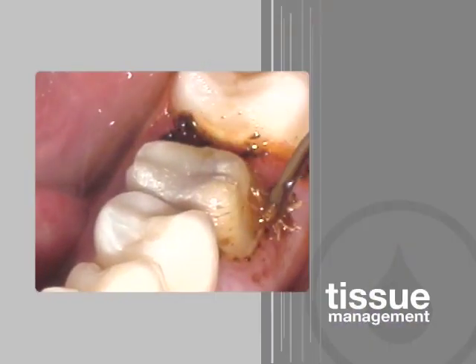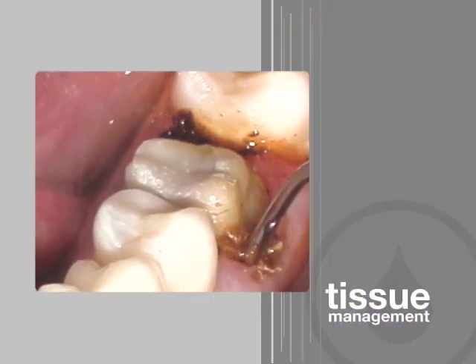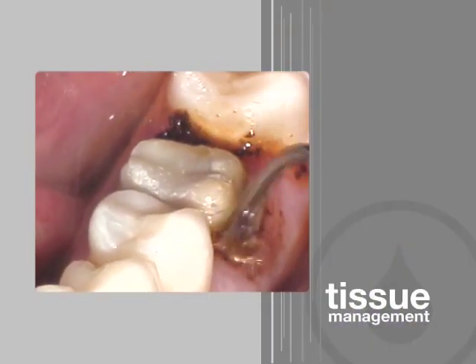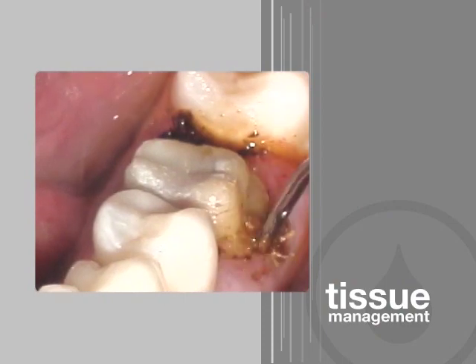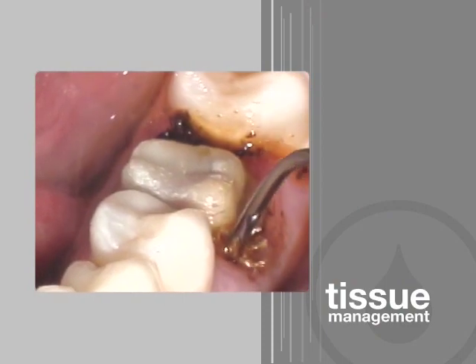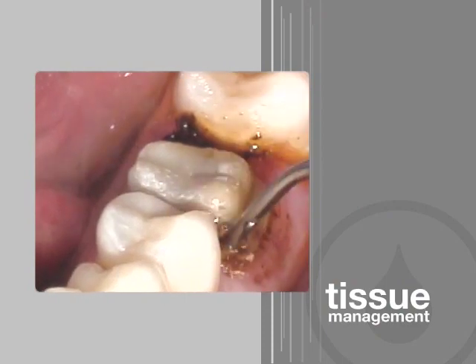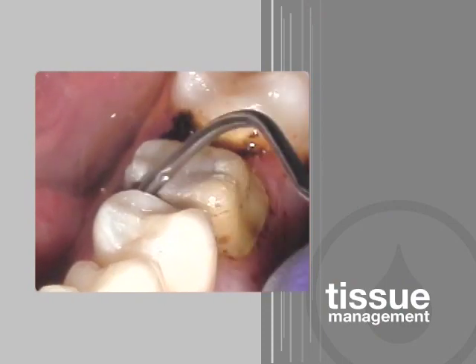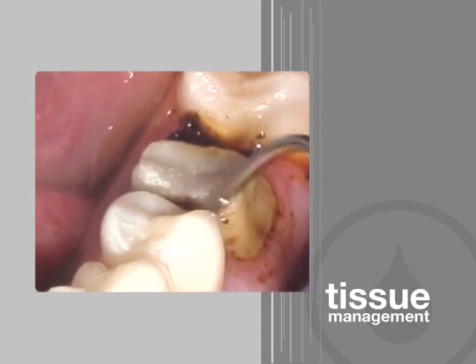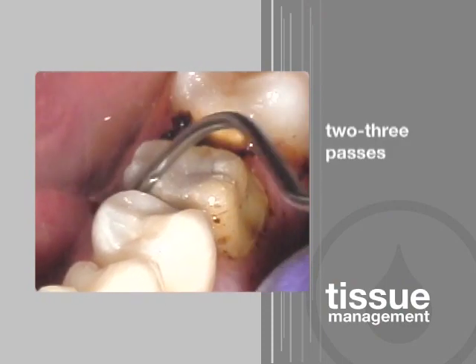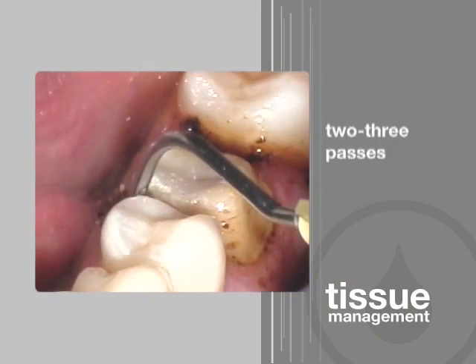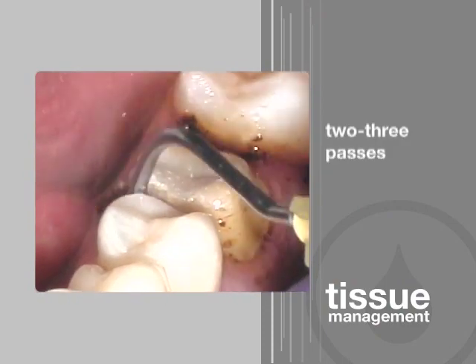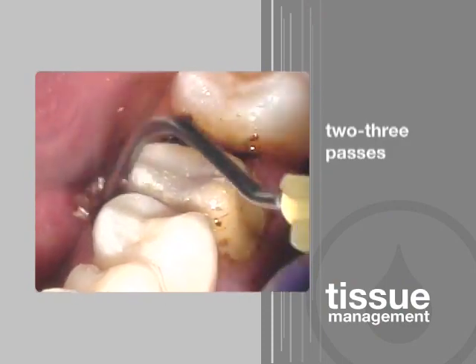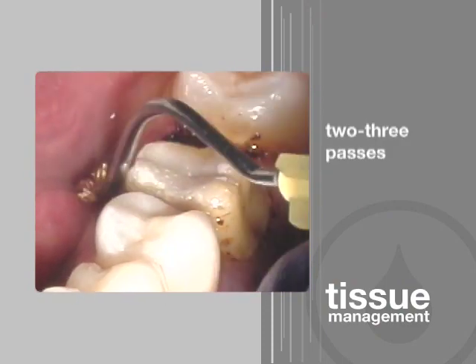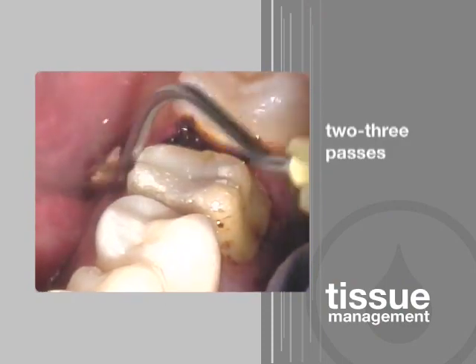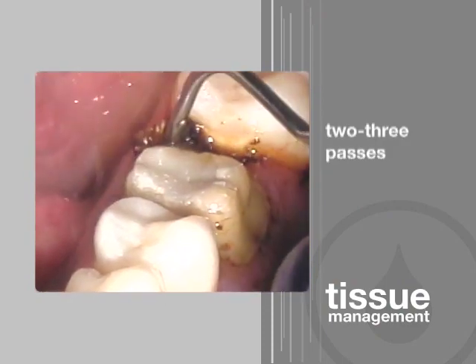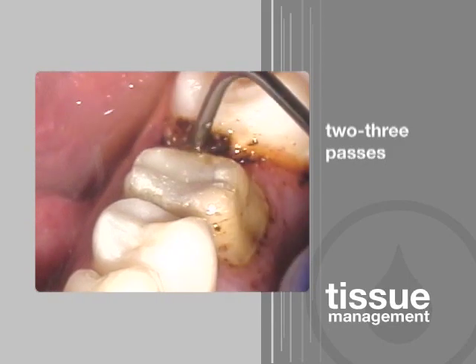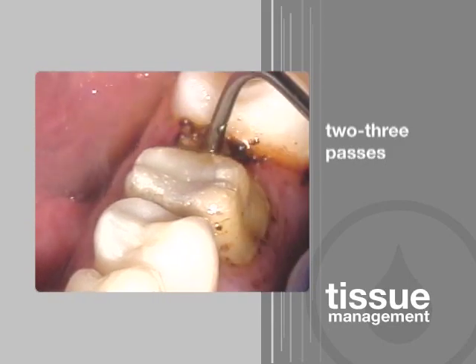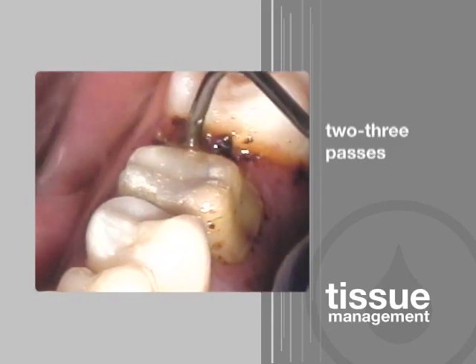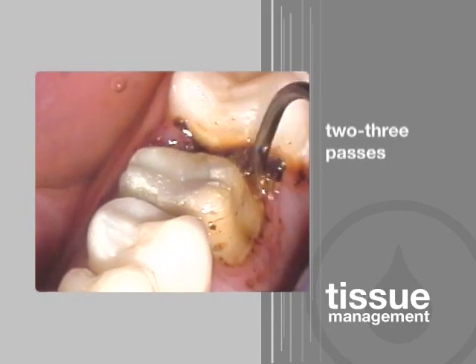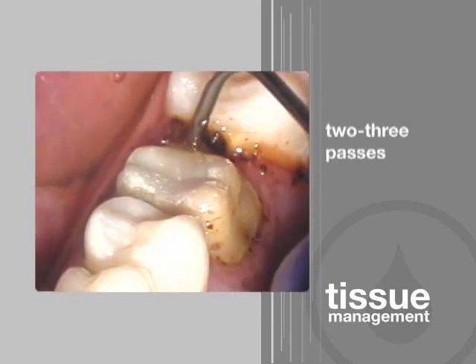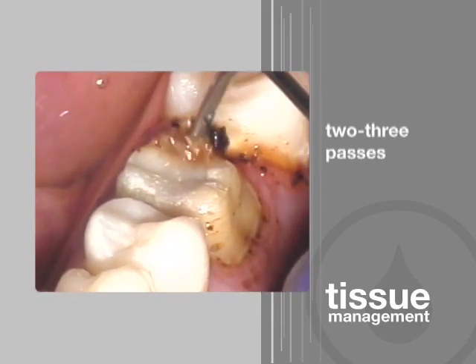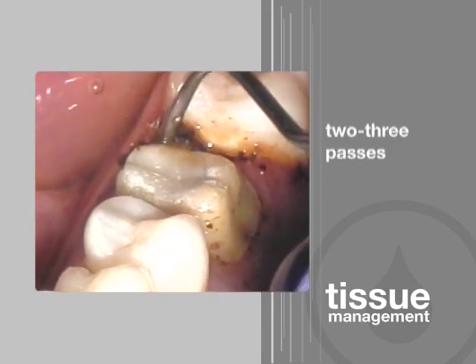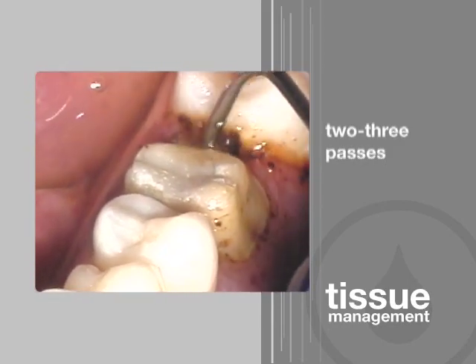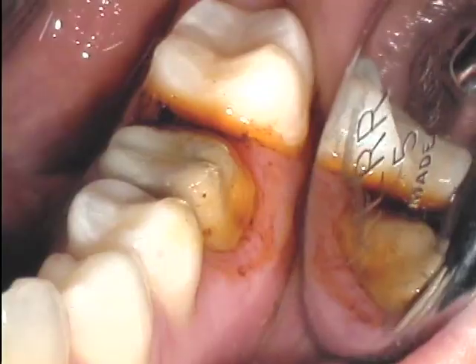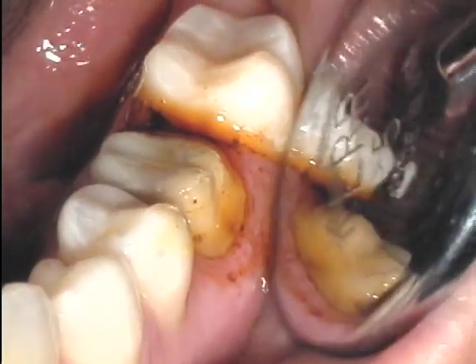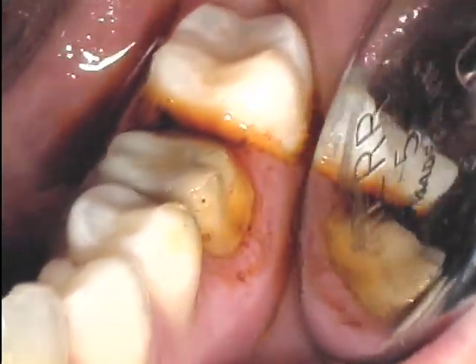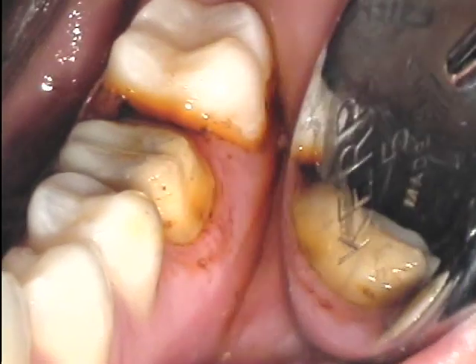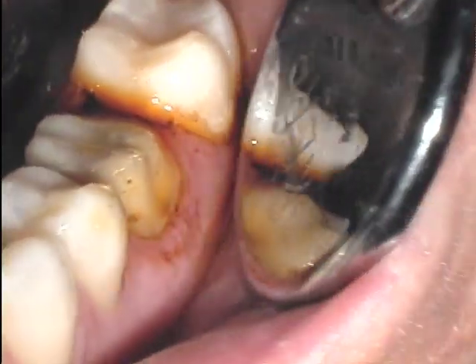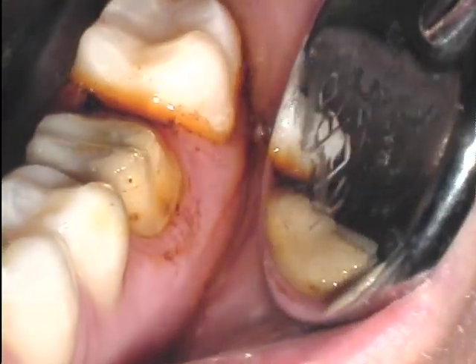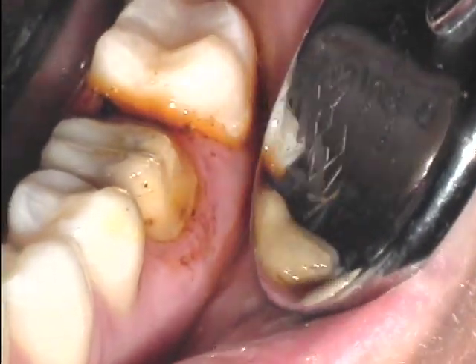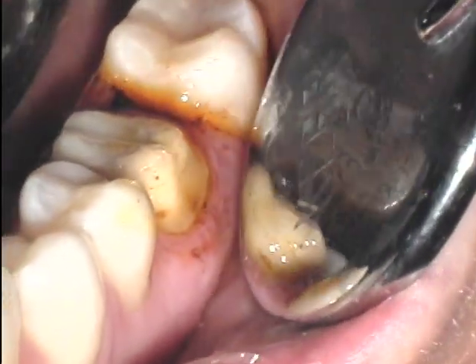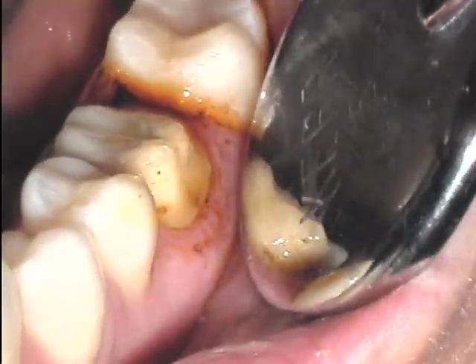Depending on the patient's periodontal and systemic health, hemostasis may be obtained in as little as two to three passes around the sulcus, or up to as many as 20 or 30. Hemostasis is realized when the new coagulum stops forming.